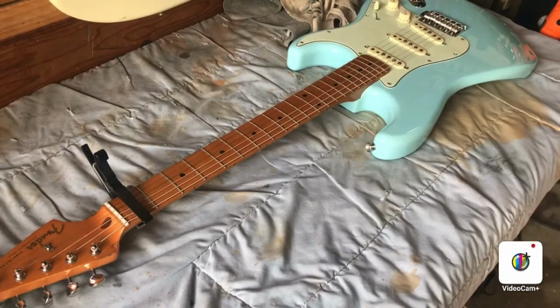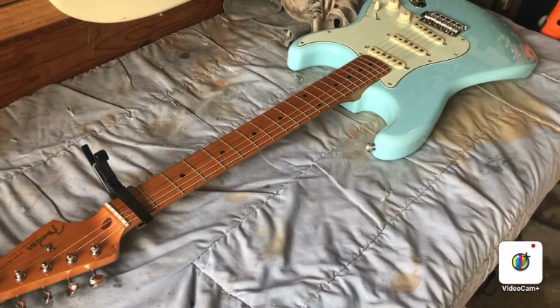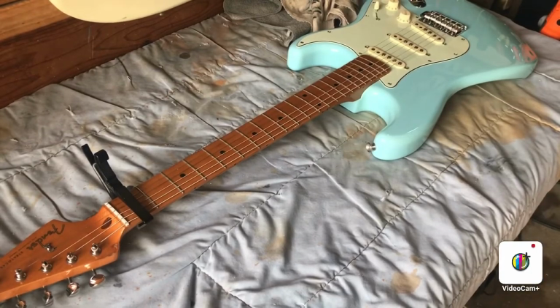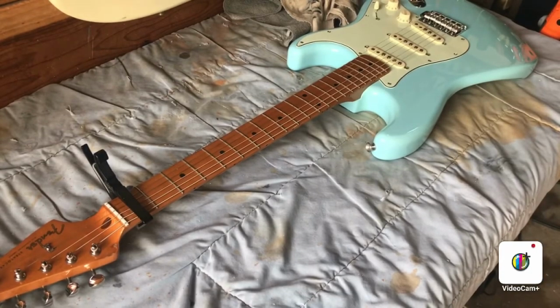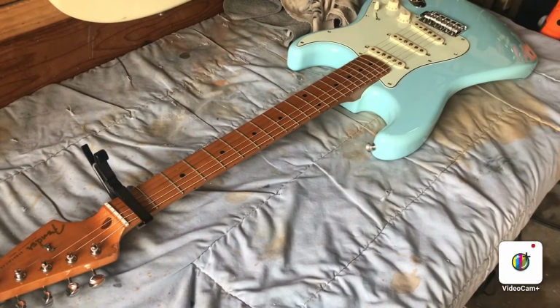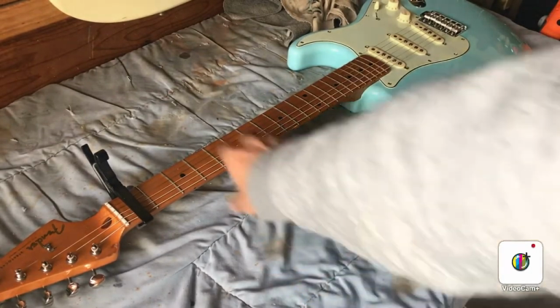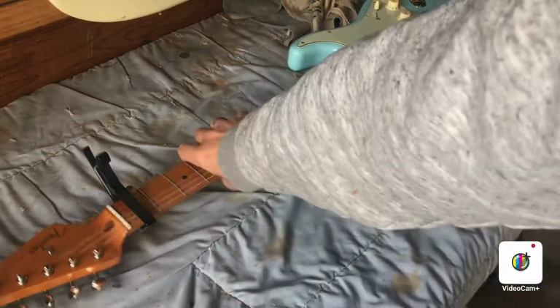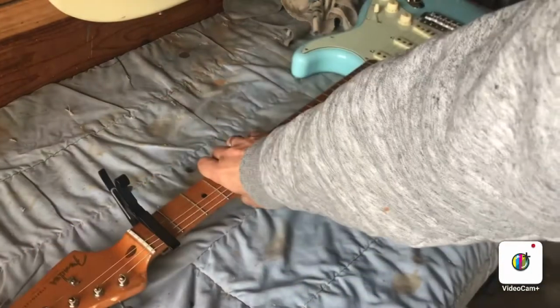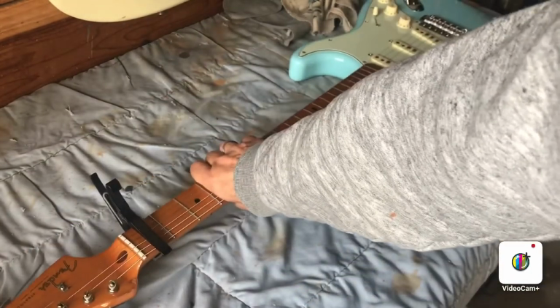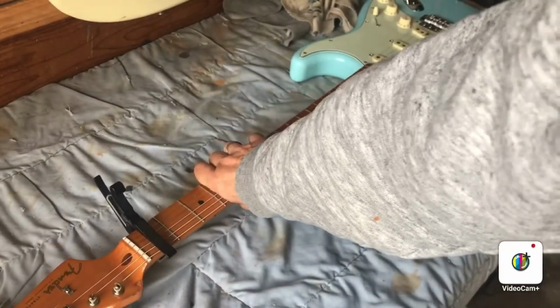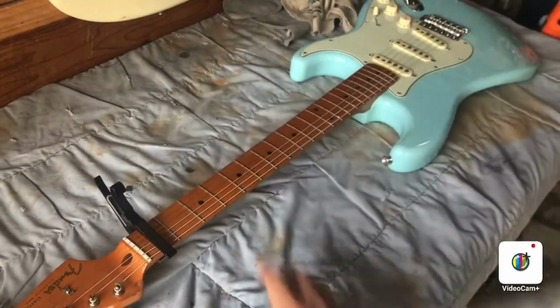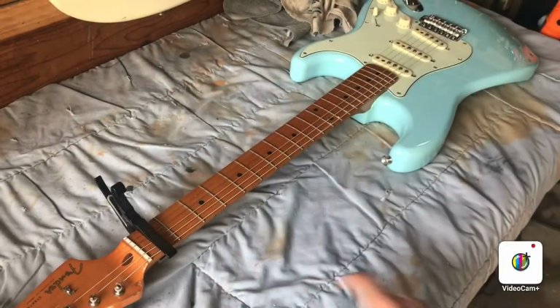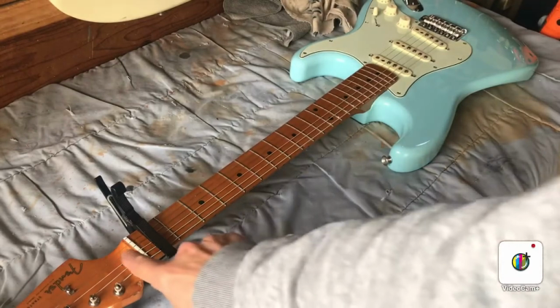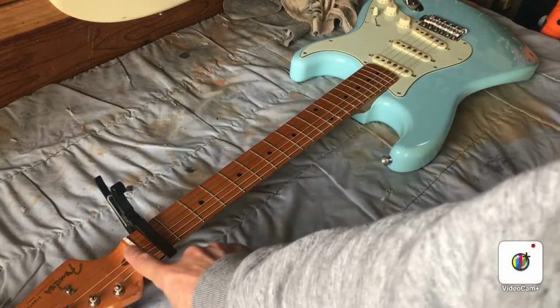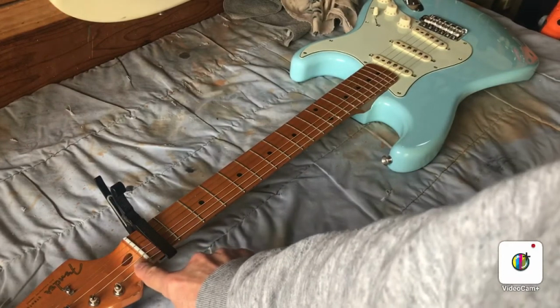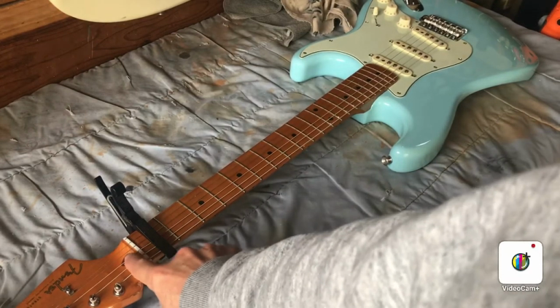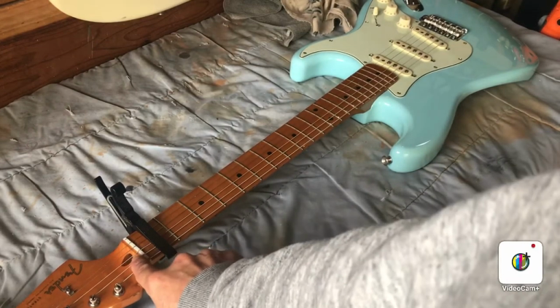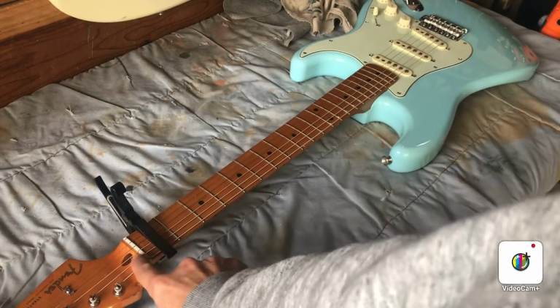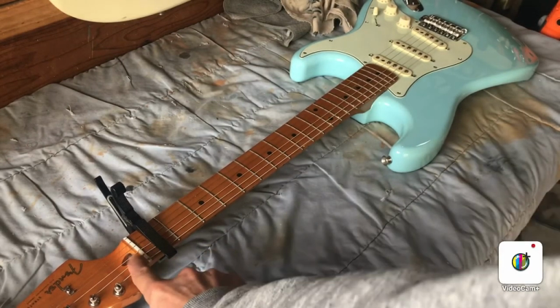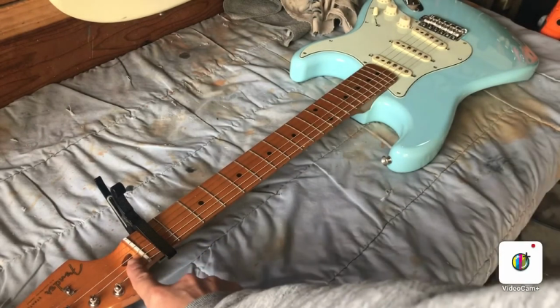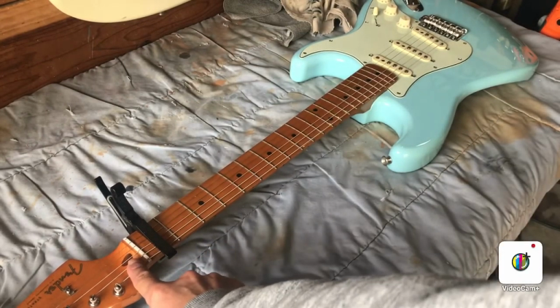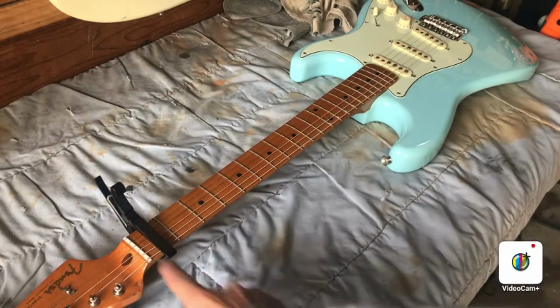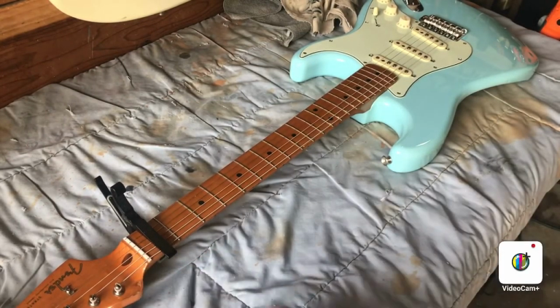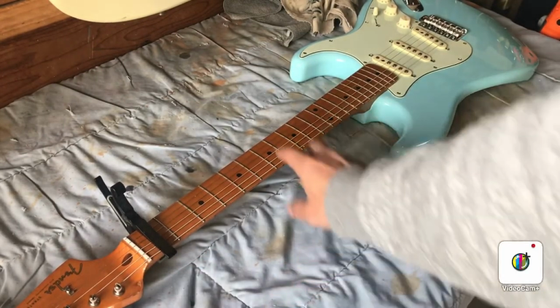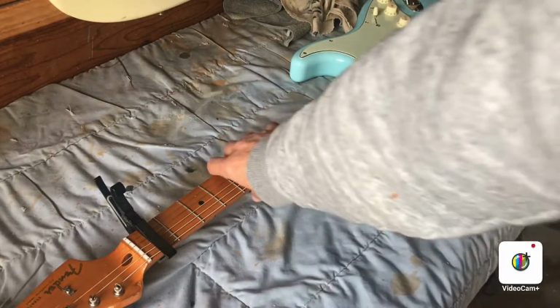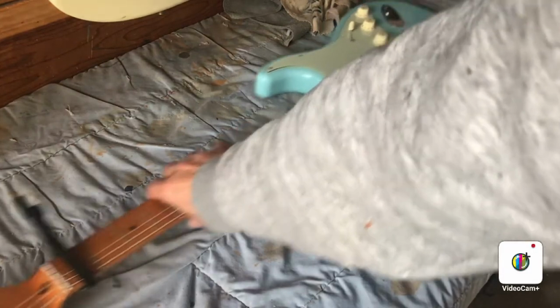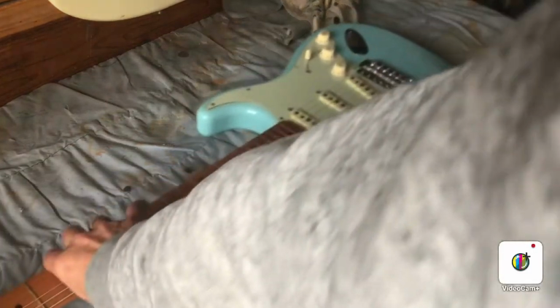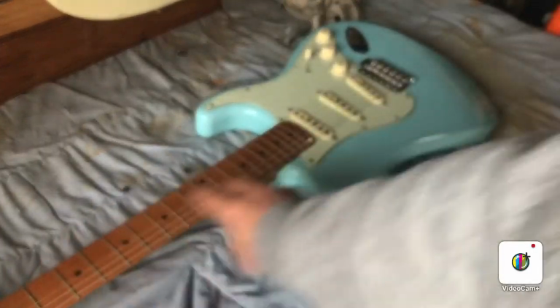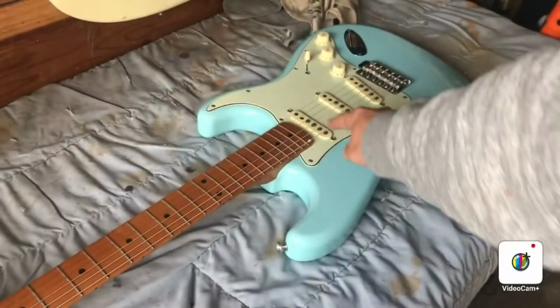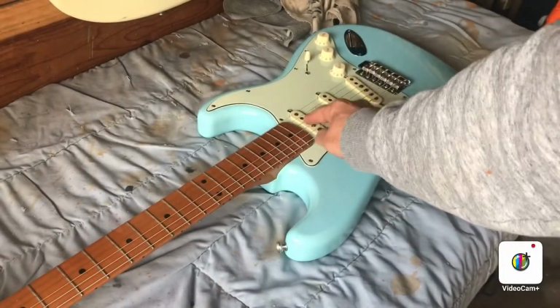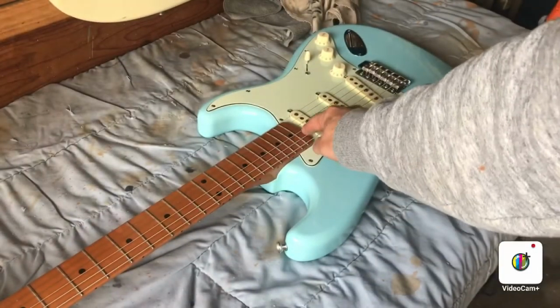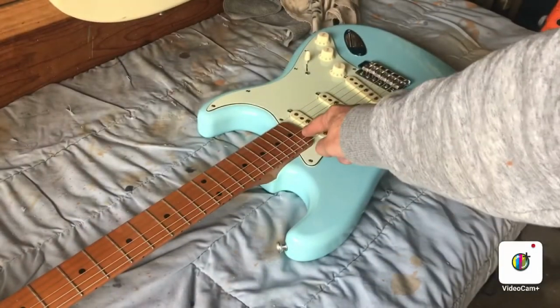This is a 50s Classic Series Stratocaster. You can see you can't adjust the truss rod up here by the nut, so the truss rod adjustment is going to be down here at the base of the neck.